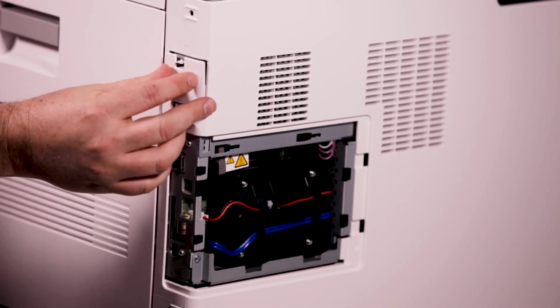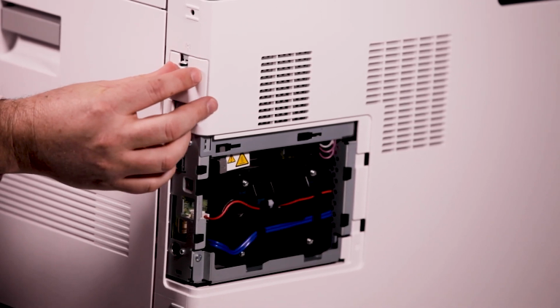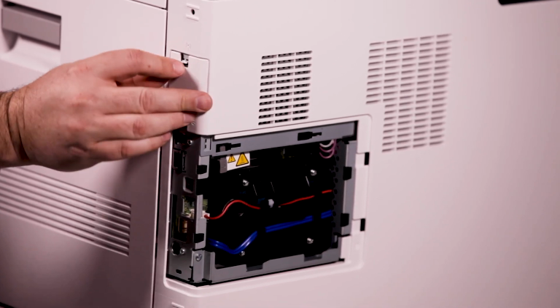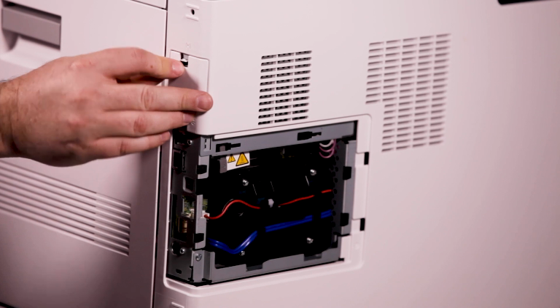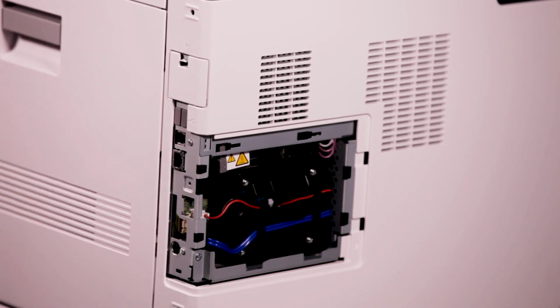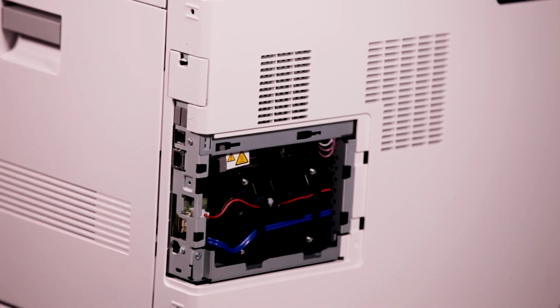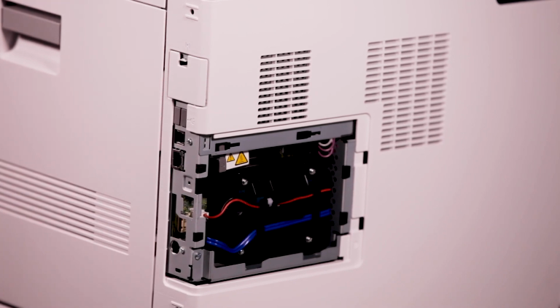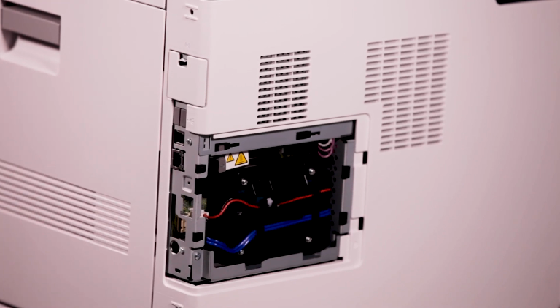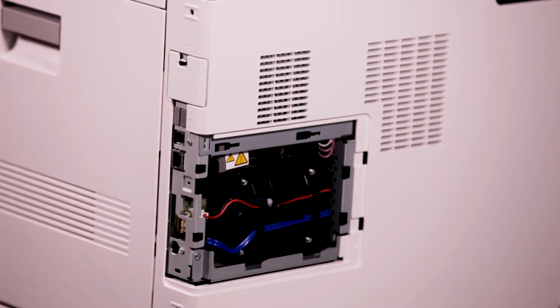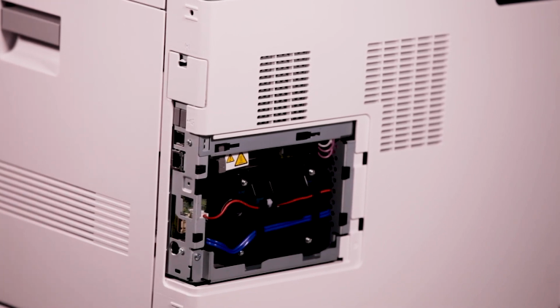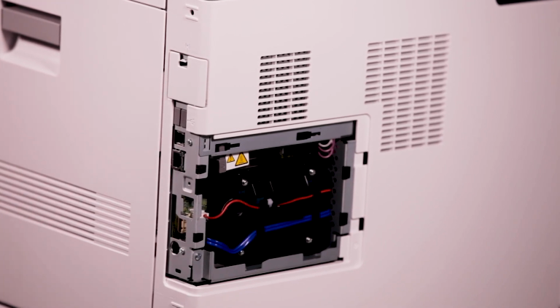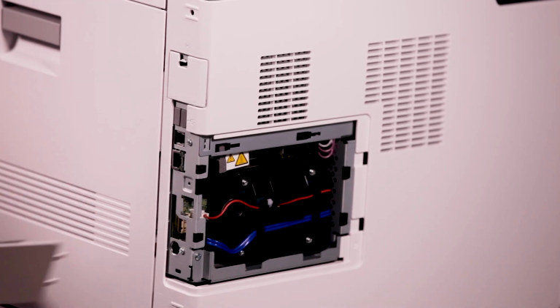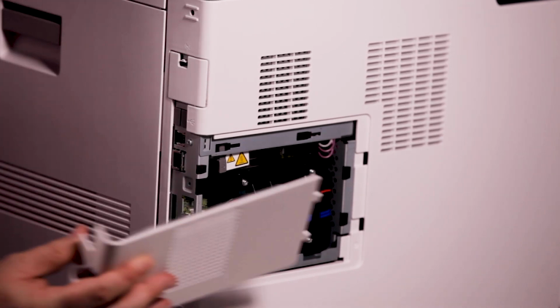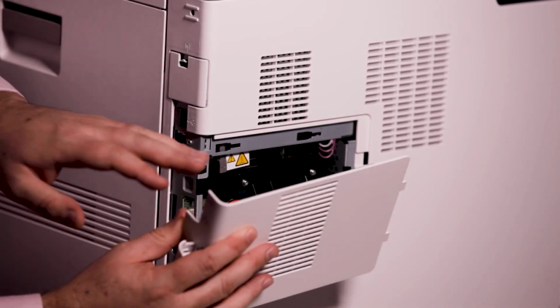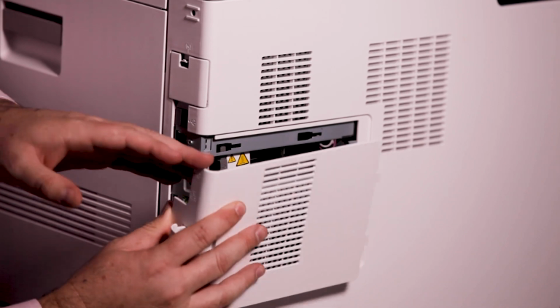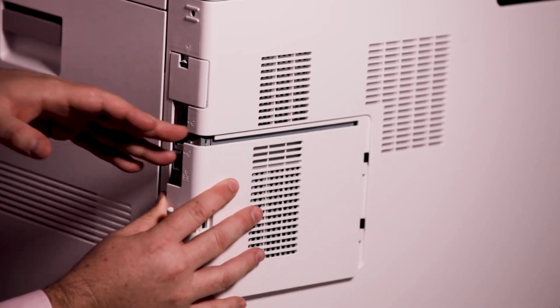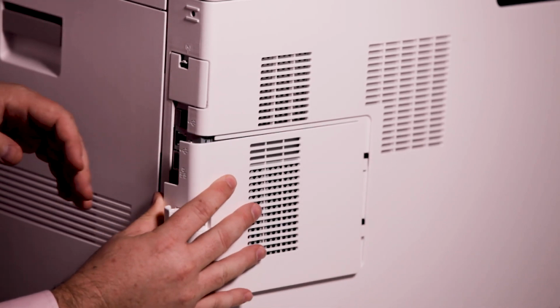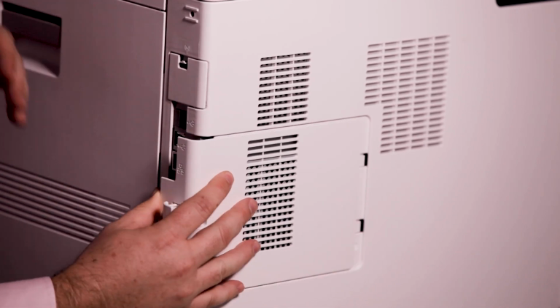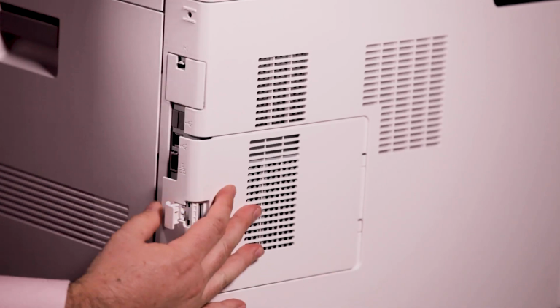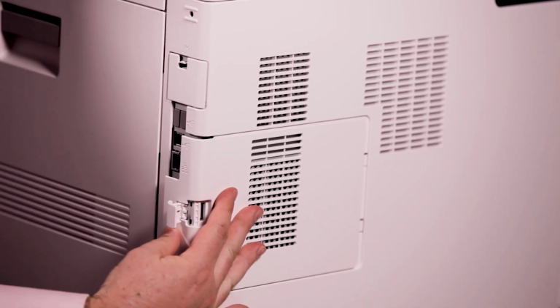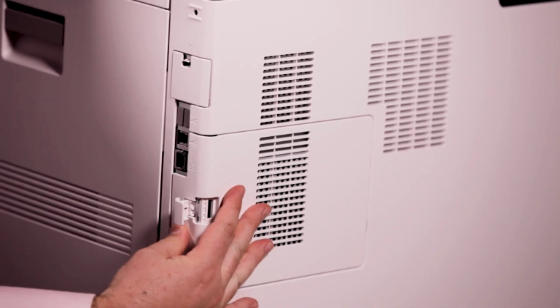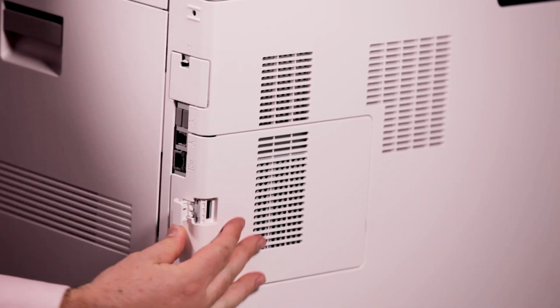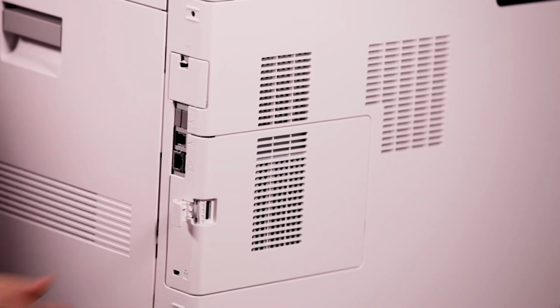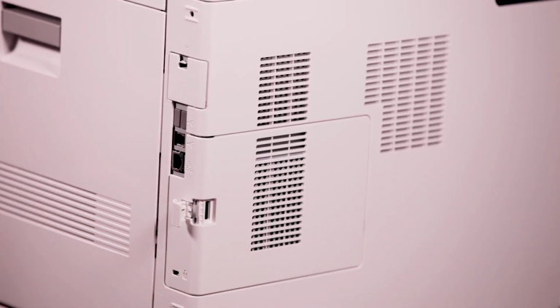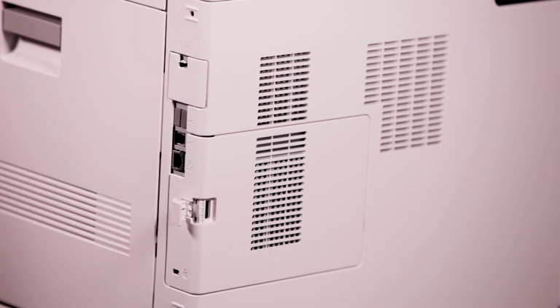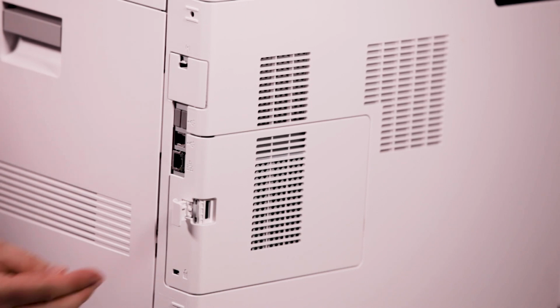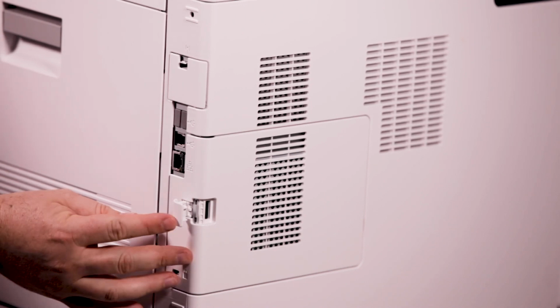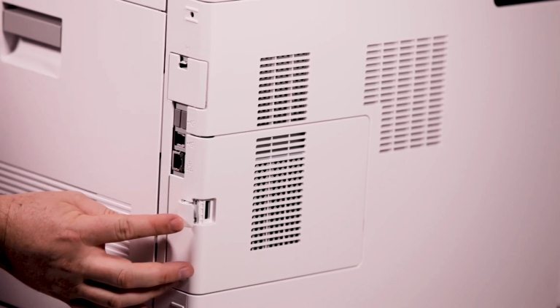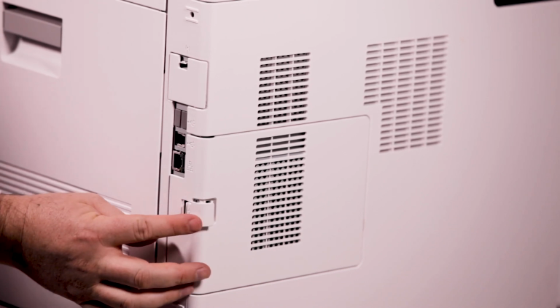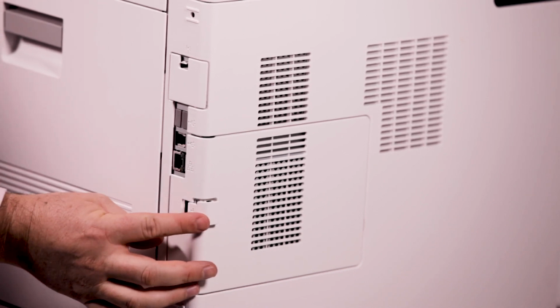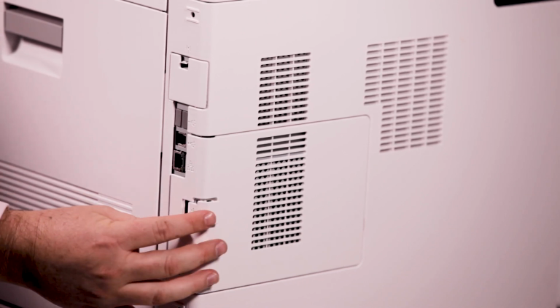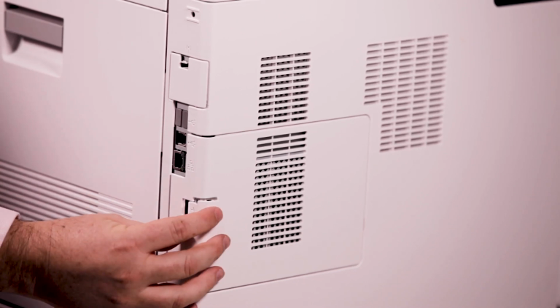Reinstall the wireless network adapter port cover by inserting the bottom tab, then raising the top until it latches into place. Place the left side cover into place and then slide it towards the front of the printer to latch the cover.